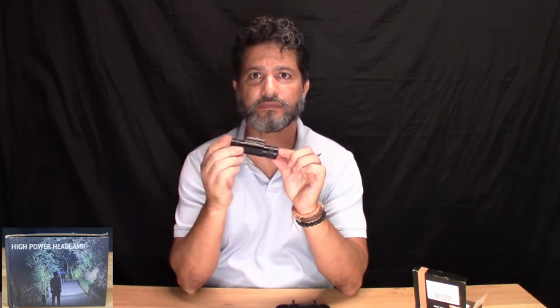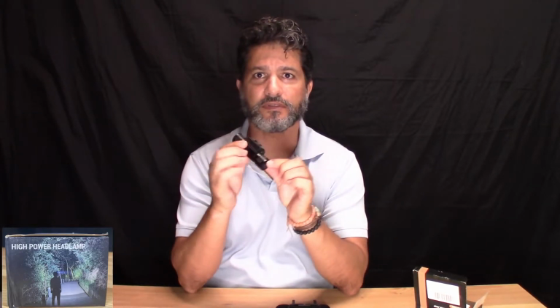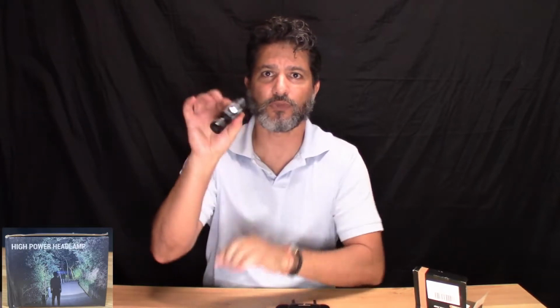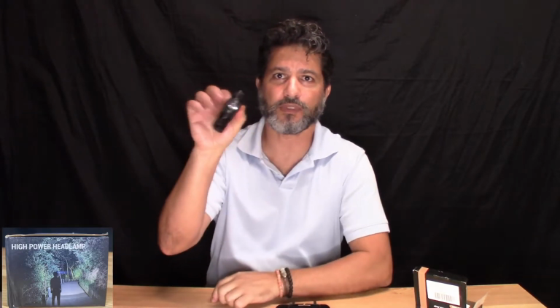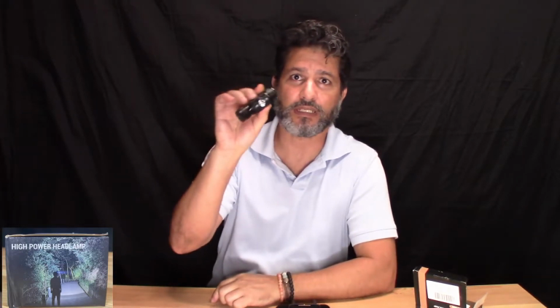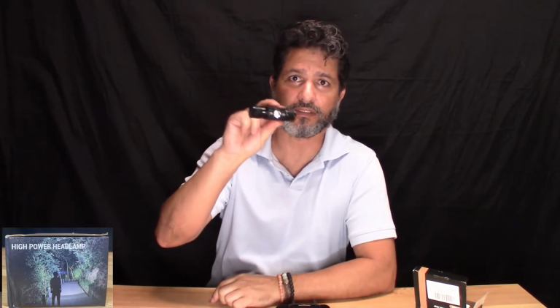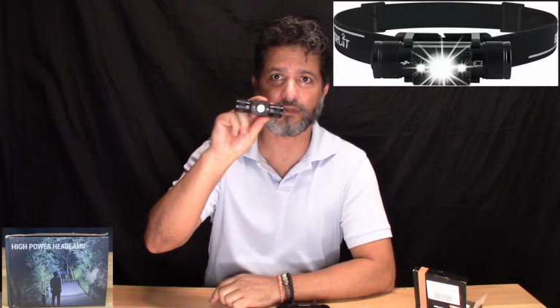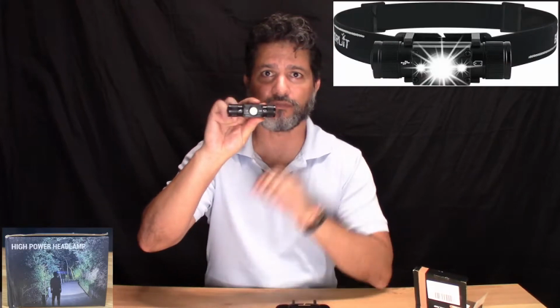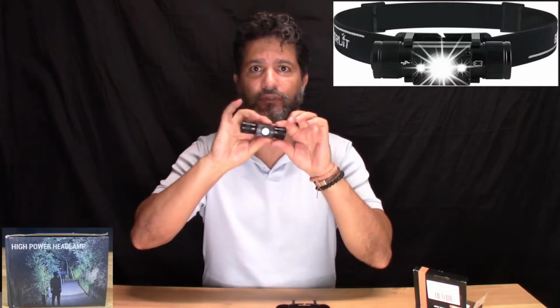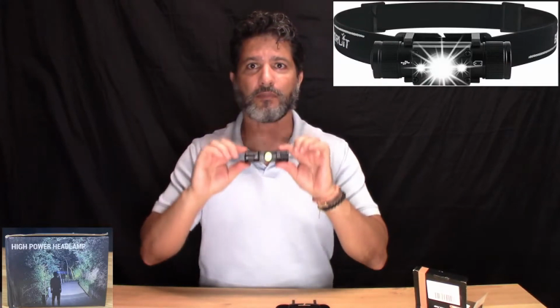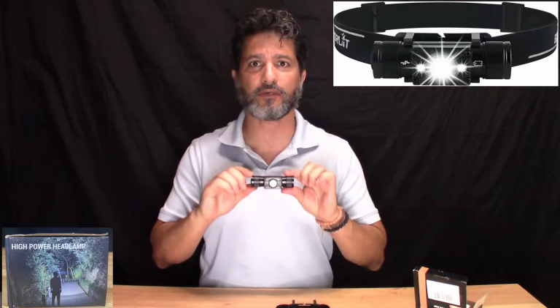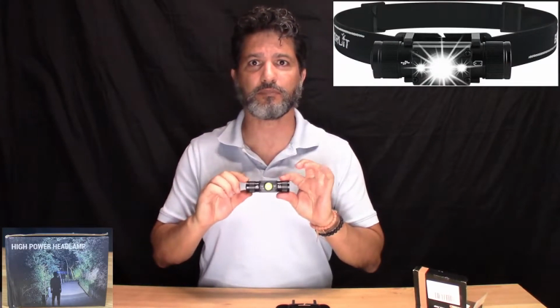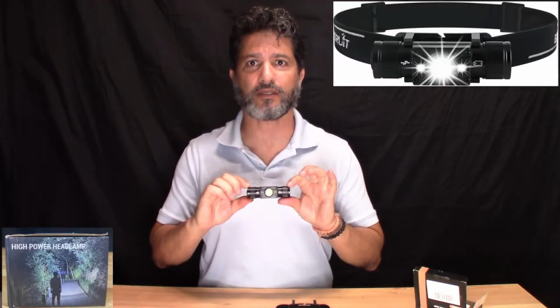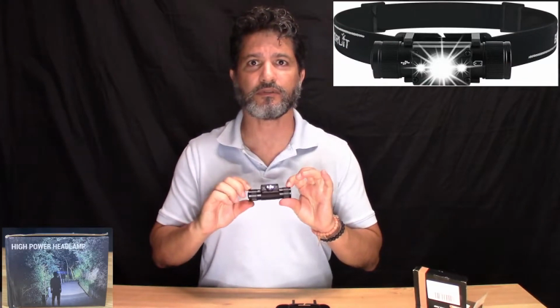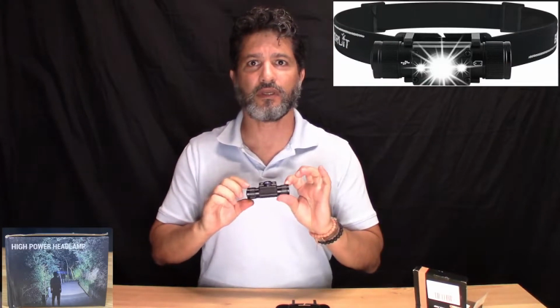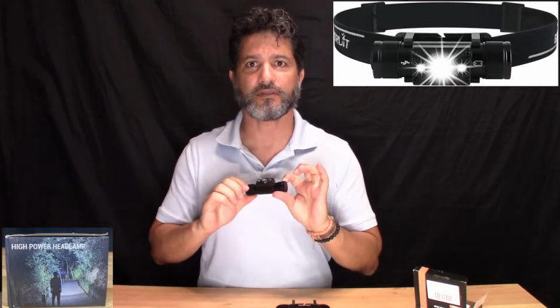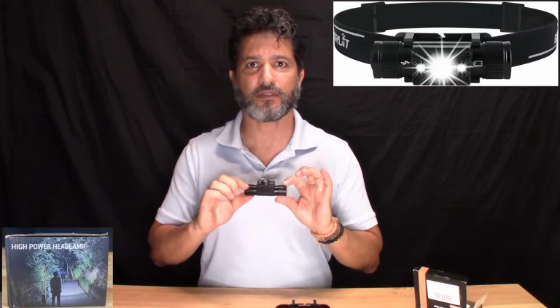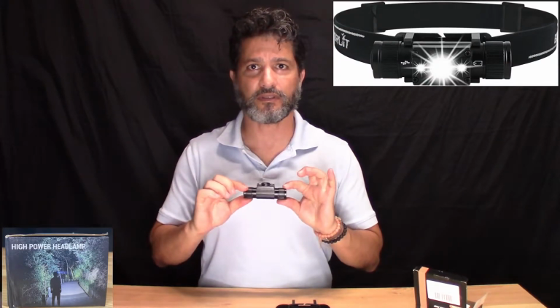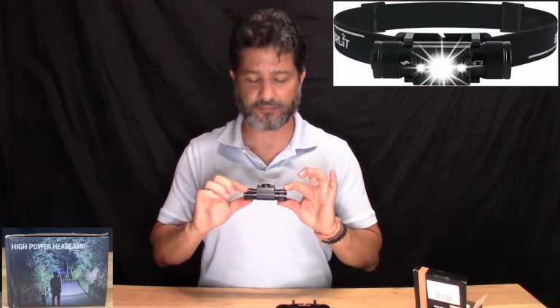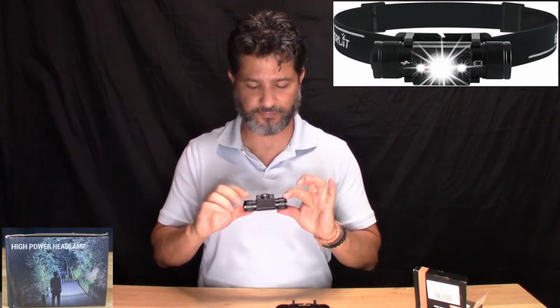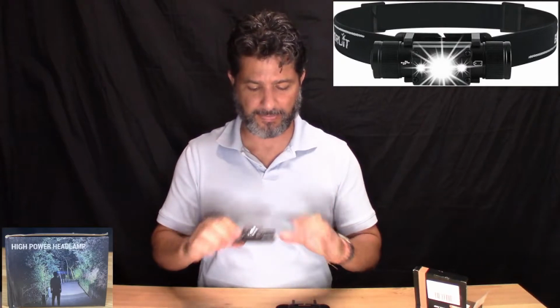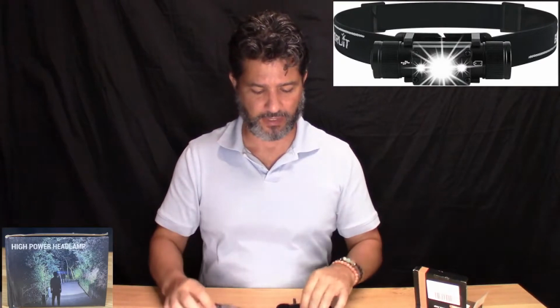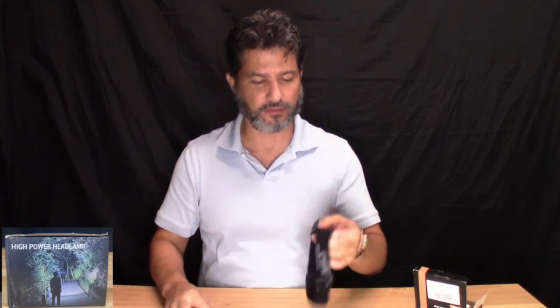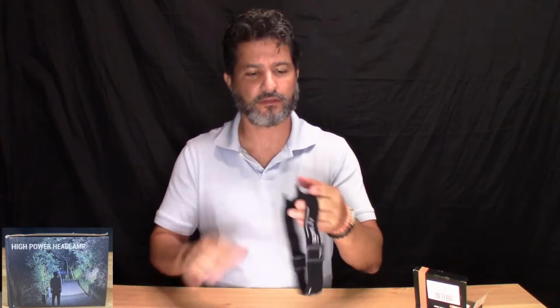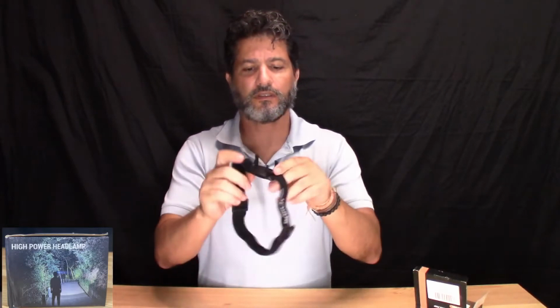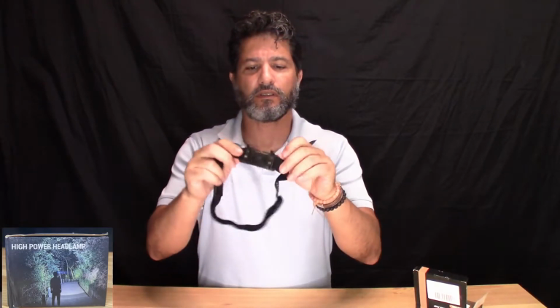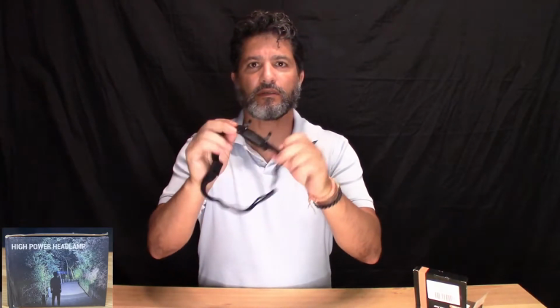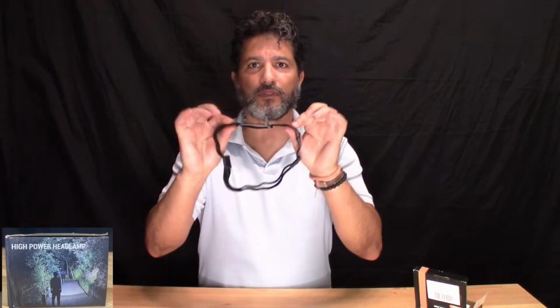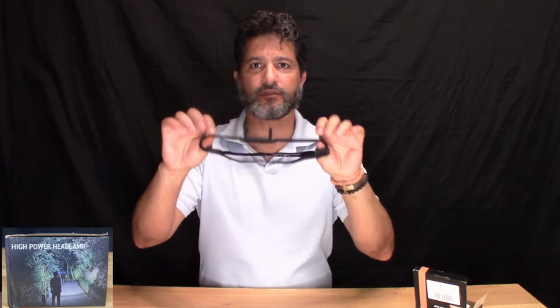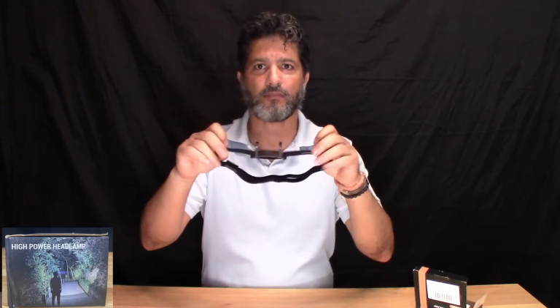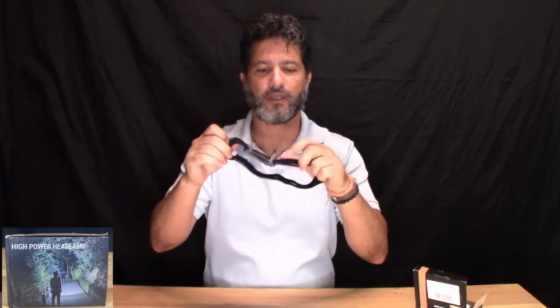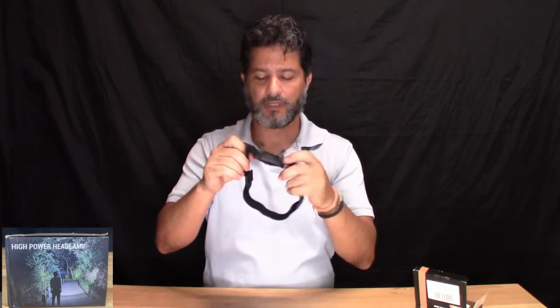It's small, but it's an LED and it's very powerful. My background is black so it's like this, and it comes with a strap and the mount.